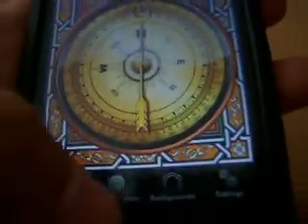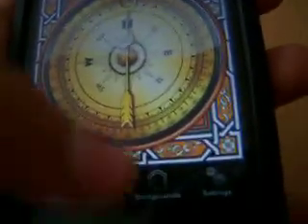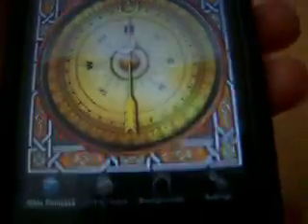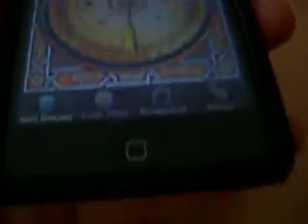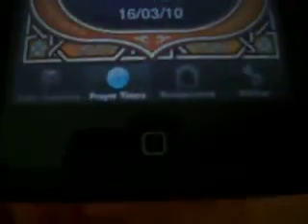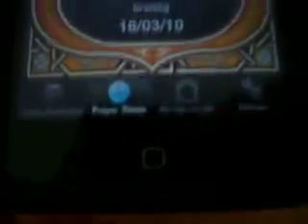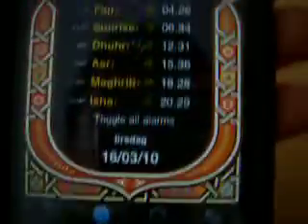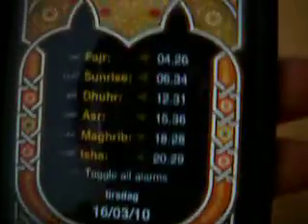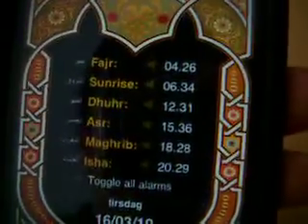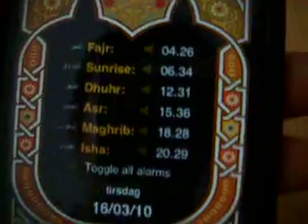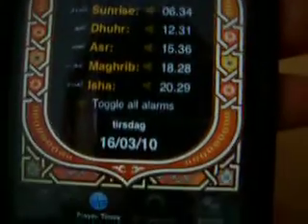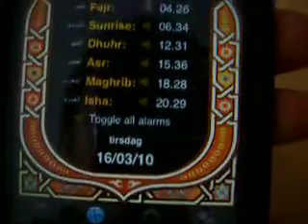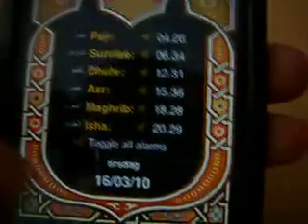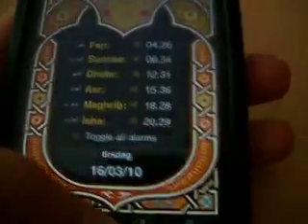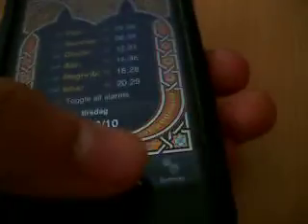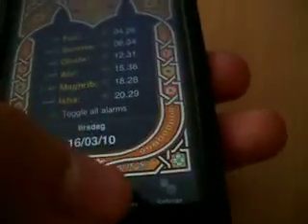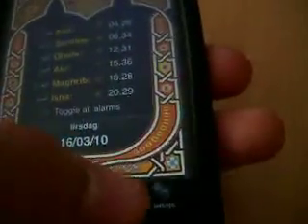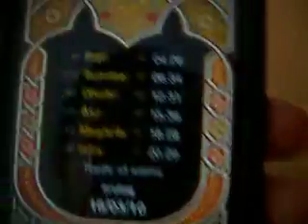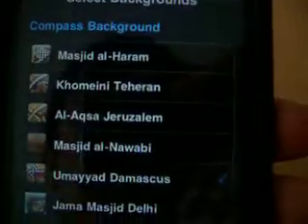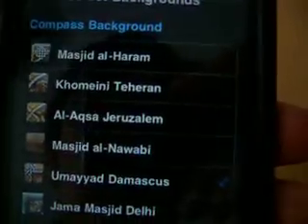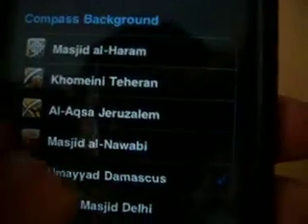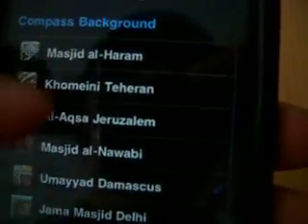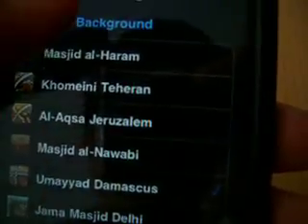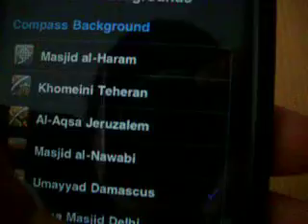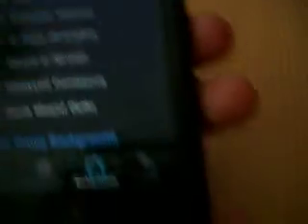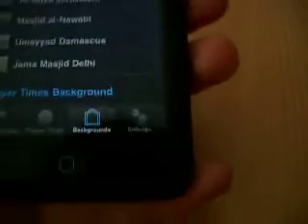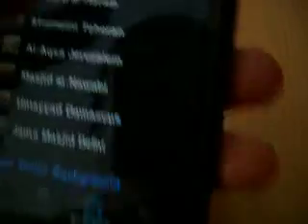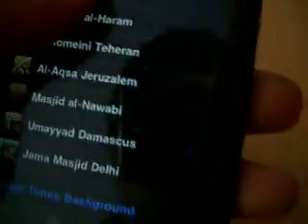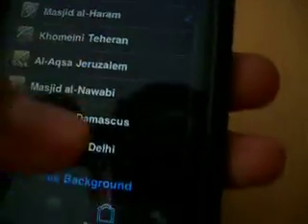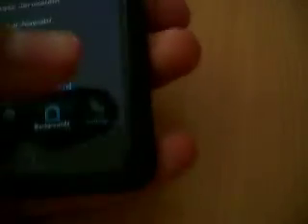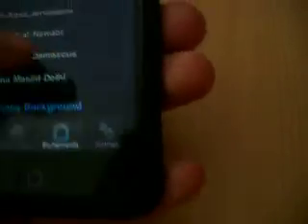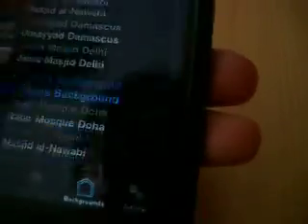You can check the prayer times, updated of course, and this is the background — you can change it if you want to.